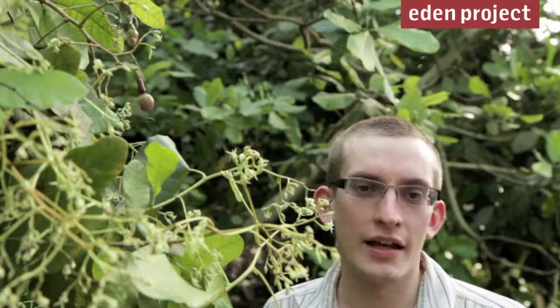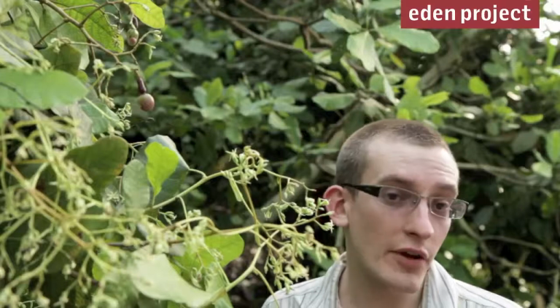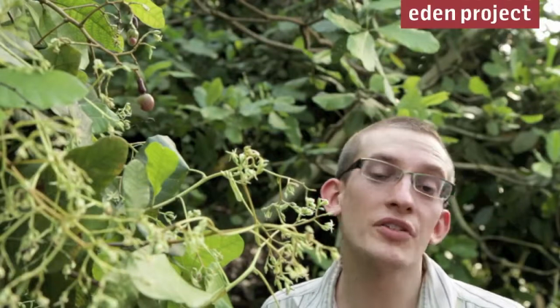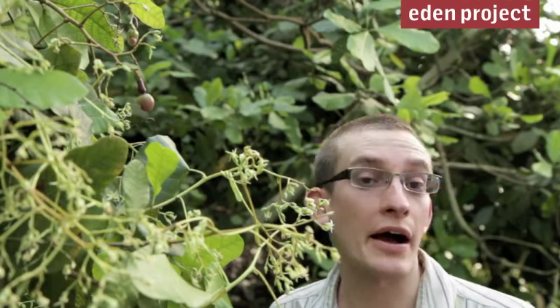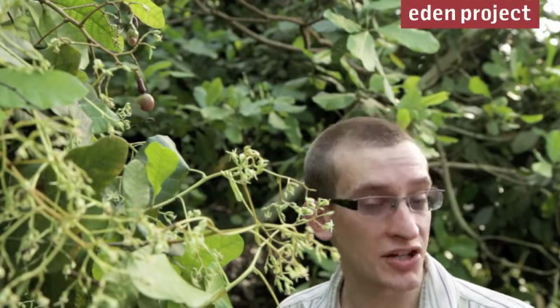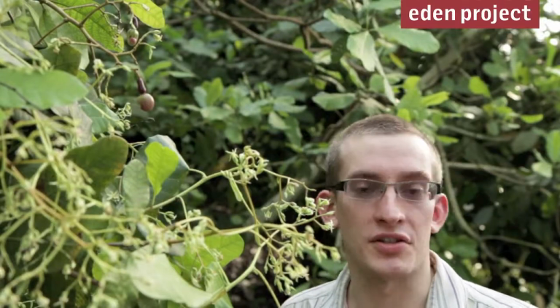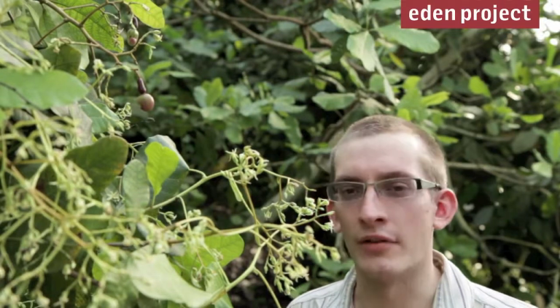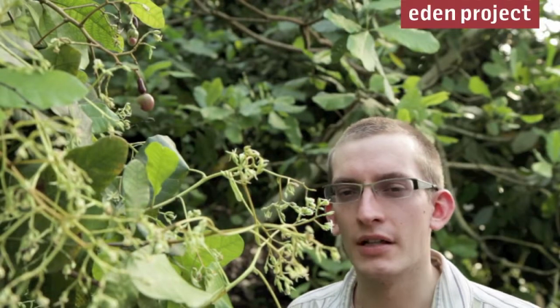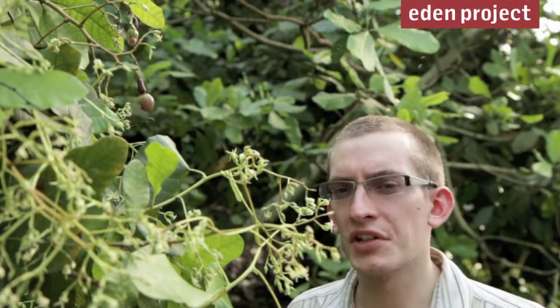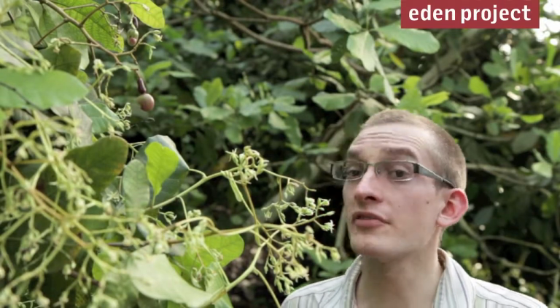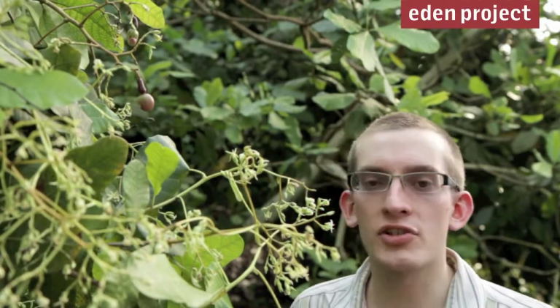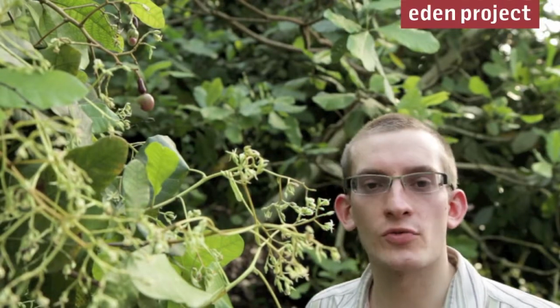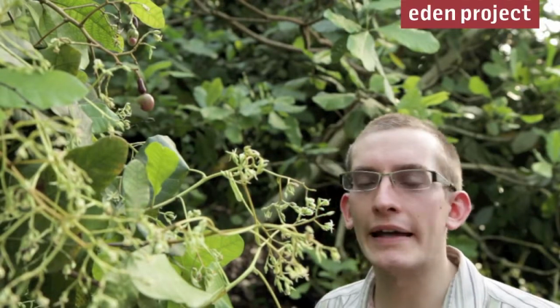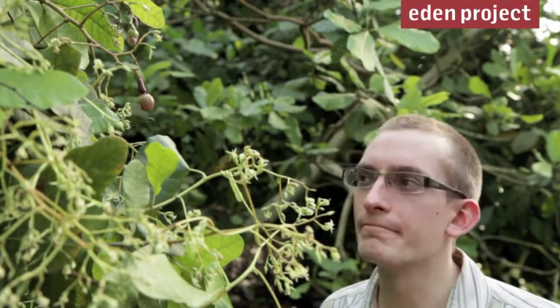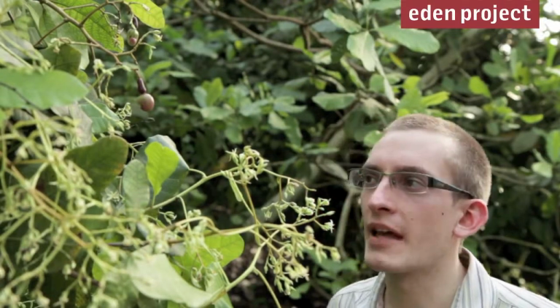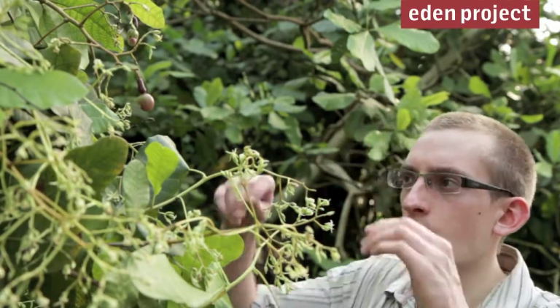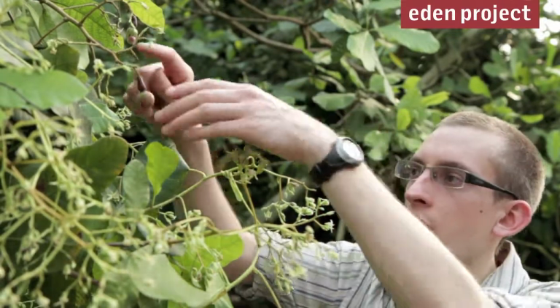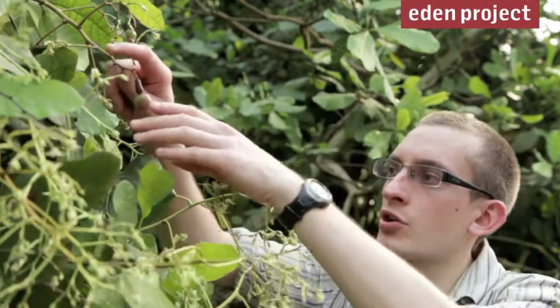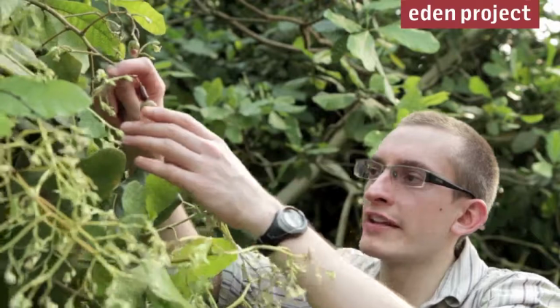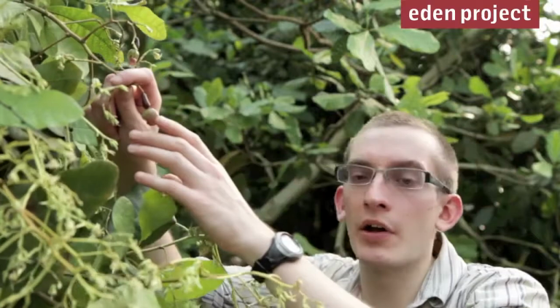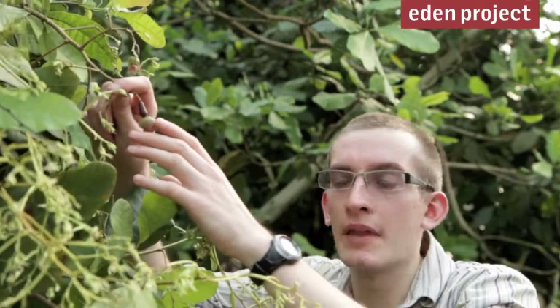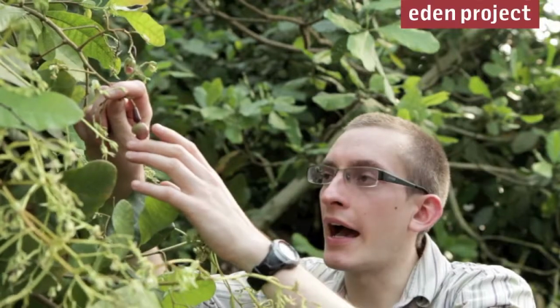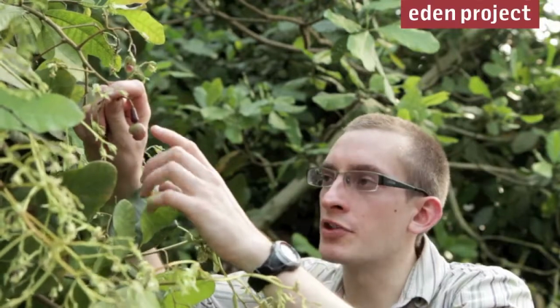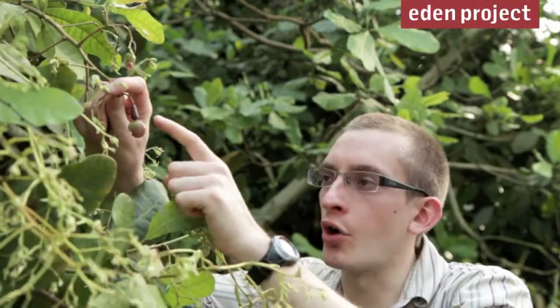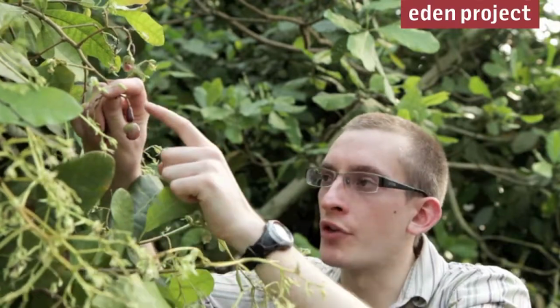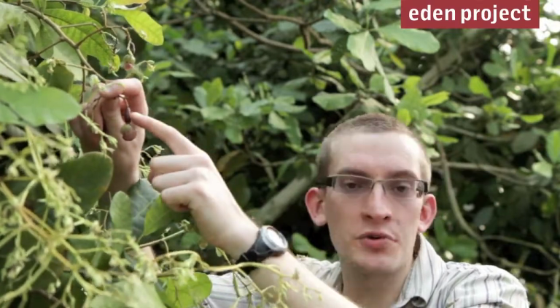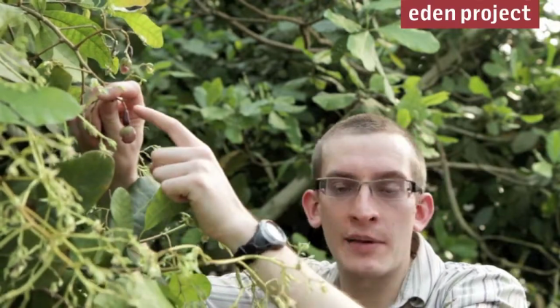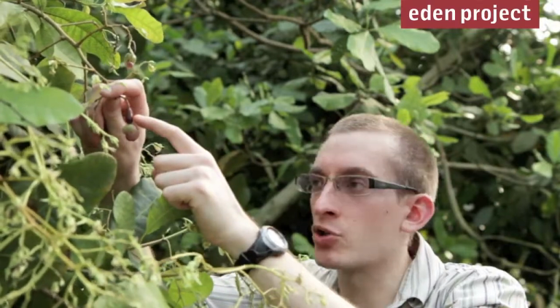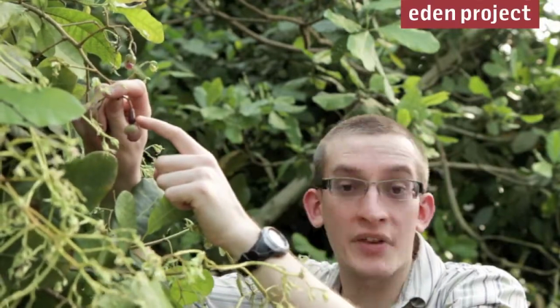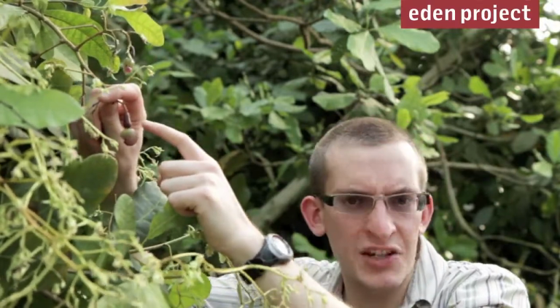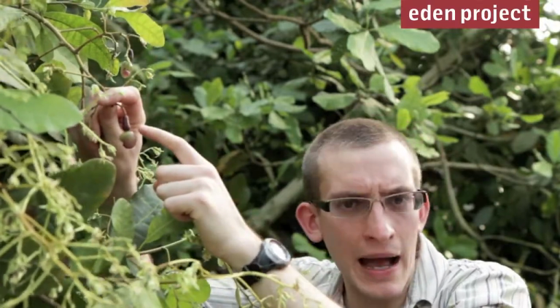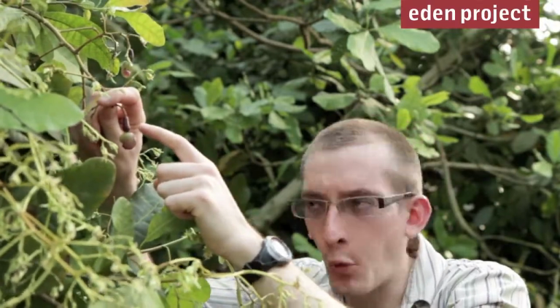Have you ever wondered how cashew nuts grow? Well they grow in a very strange way. Here's one growing on our tree in the biome and you've got the fruit developing on top, the cashew apple.